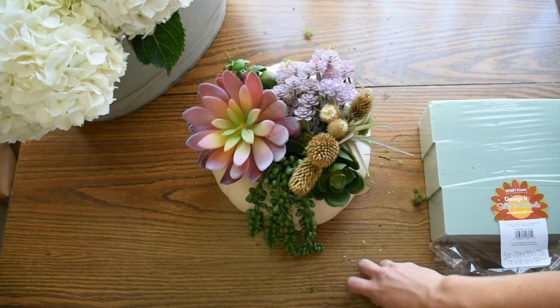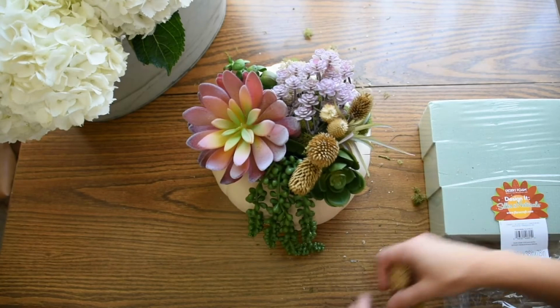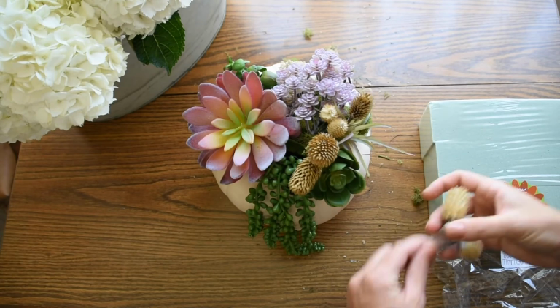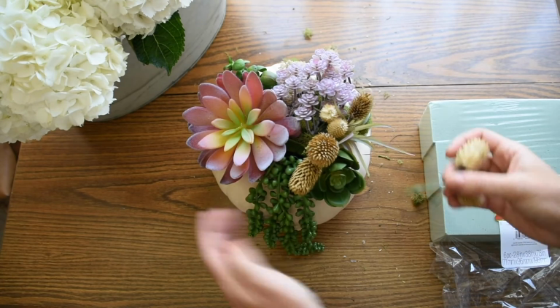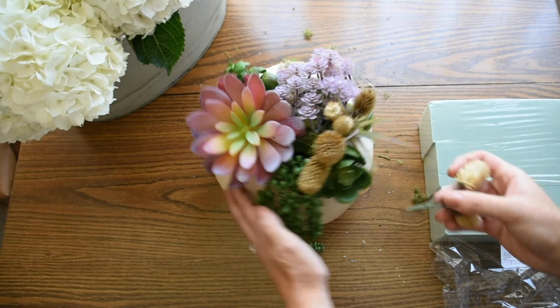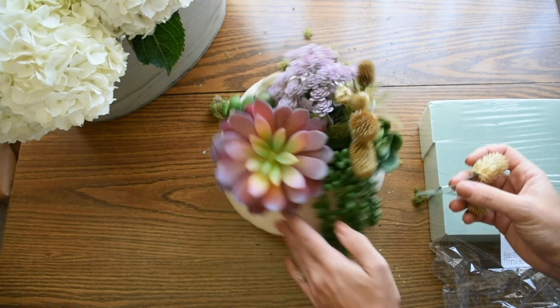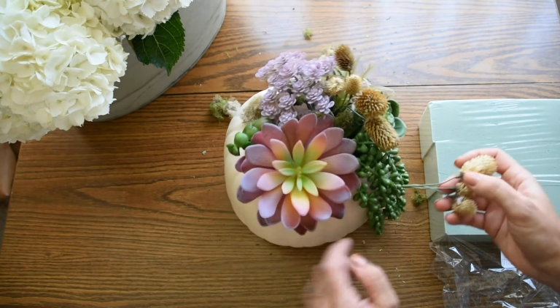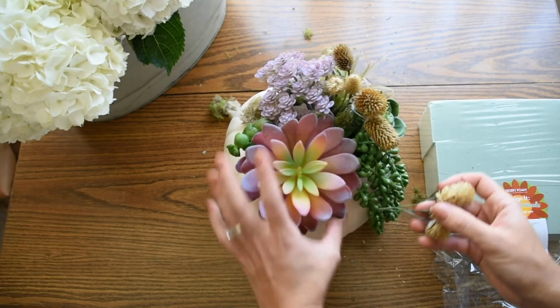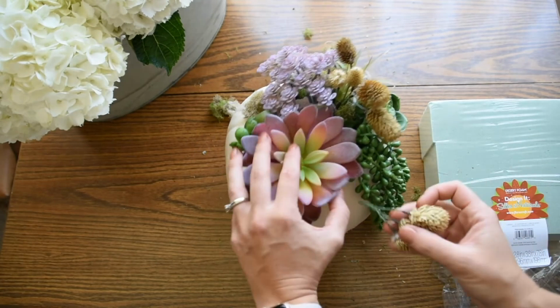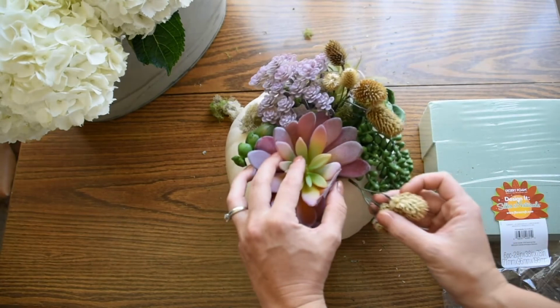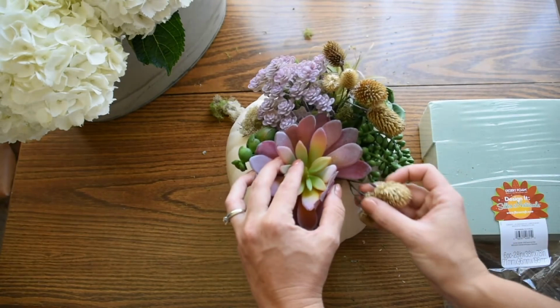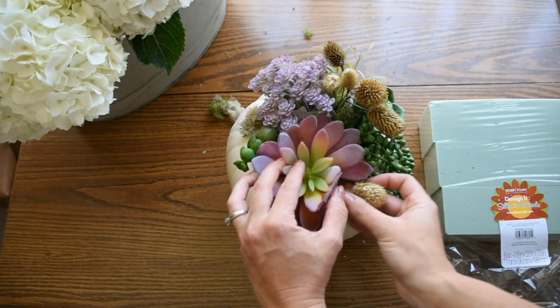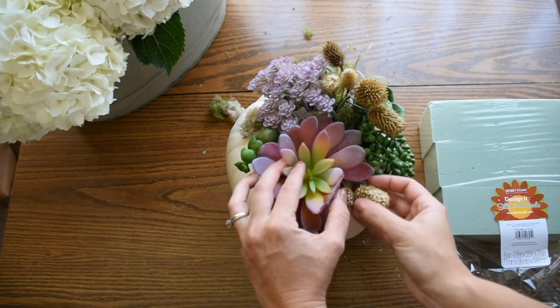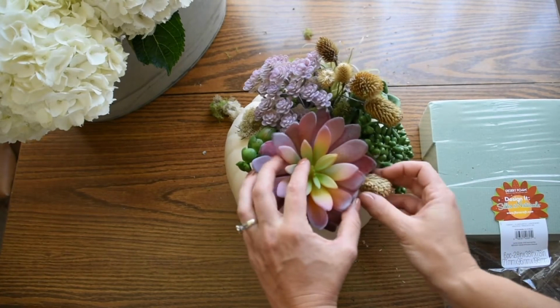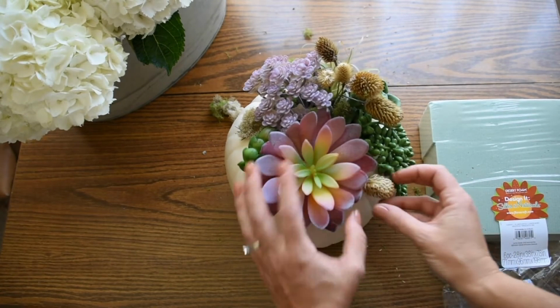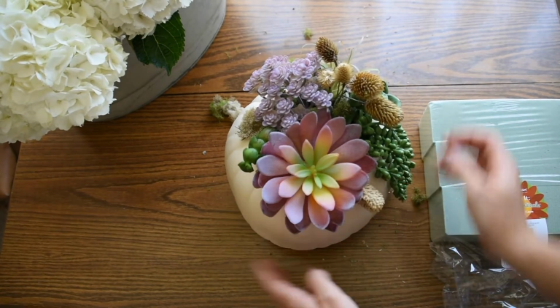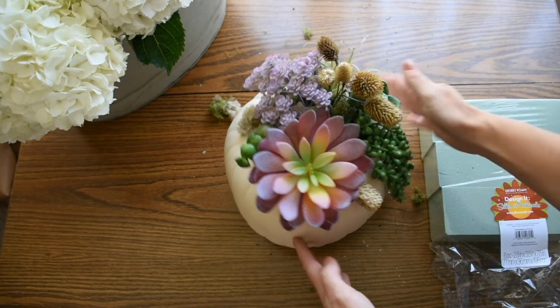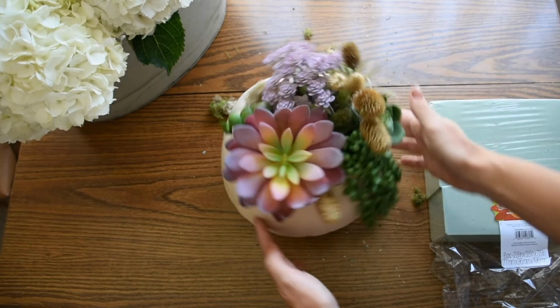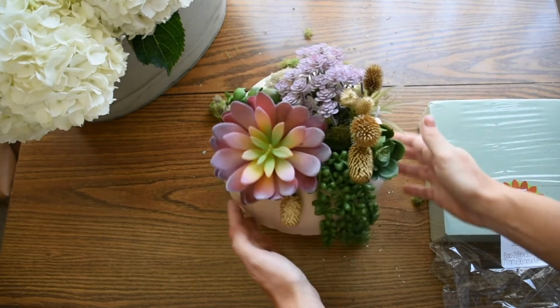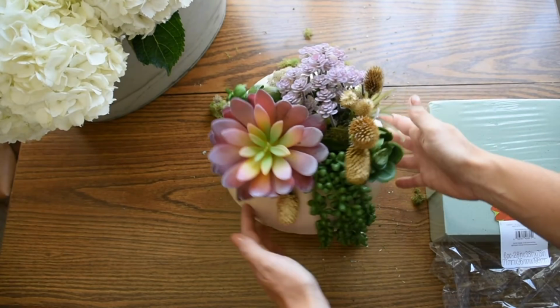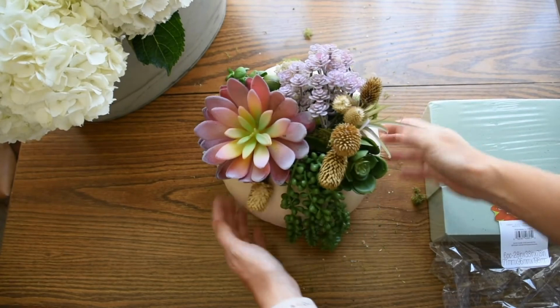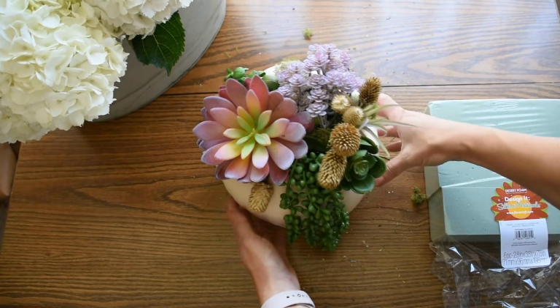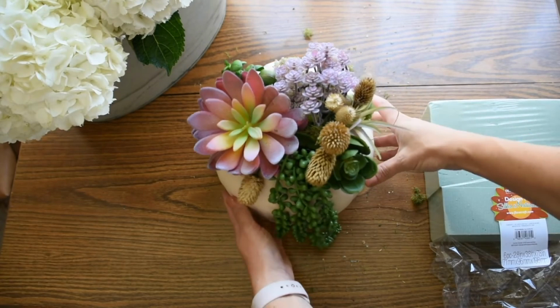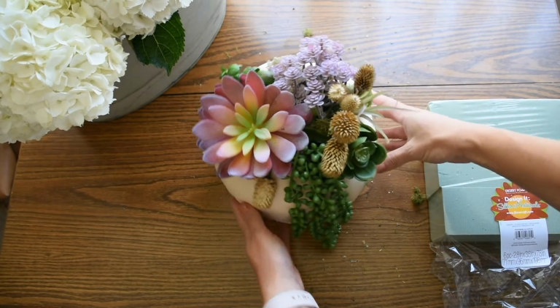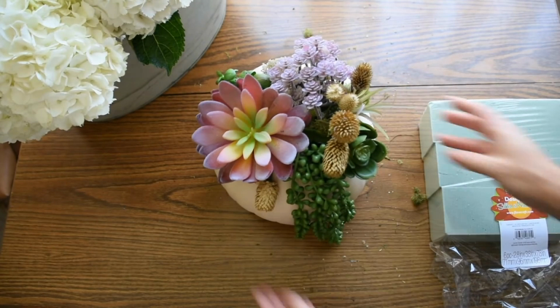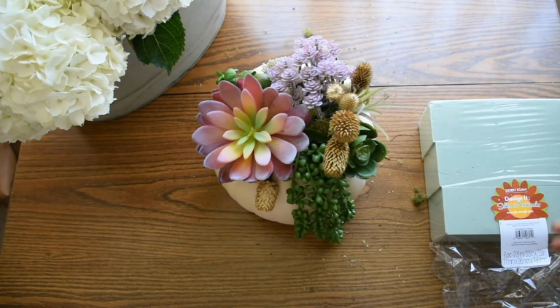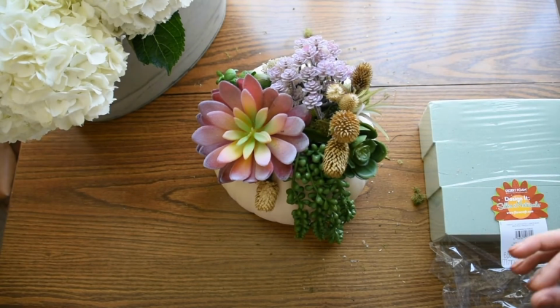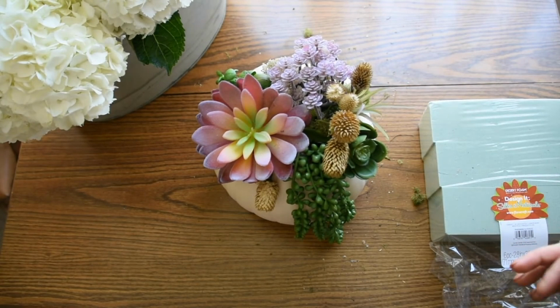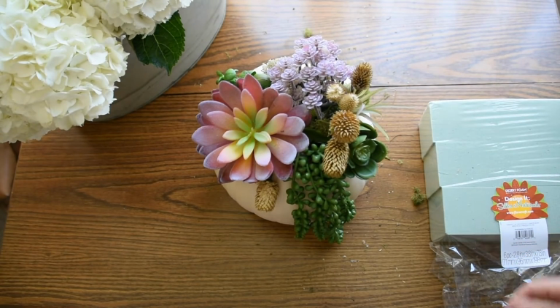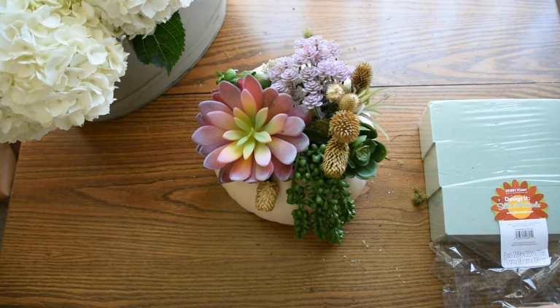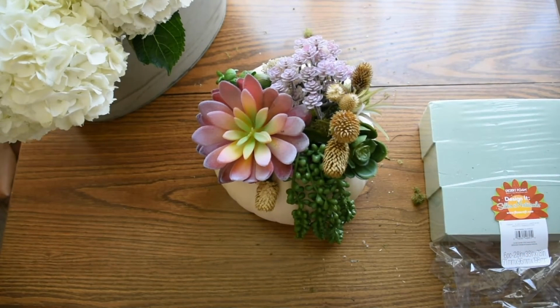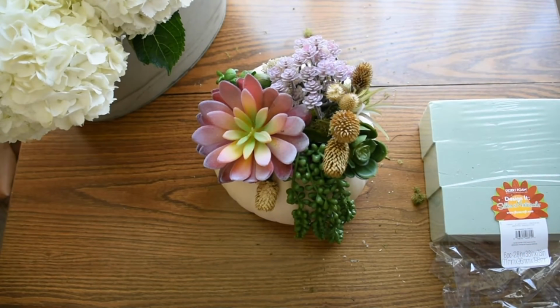We've got to get these back in here — actually, maybe I'll put these over here. I'd say it looks pretty dang good.